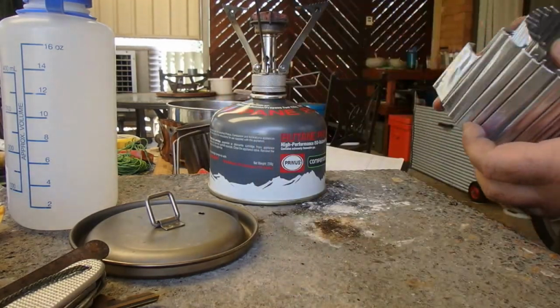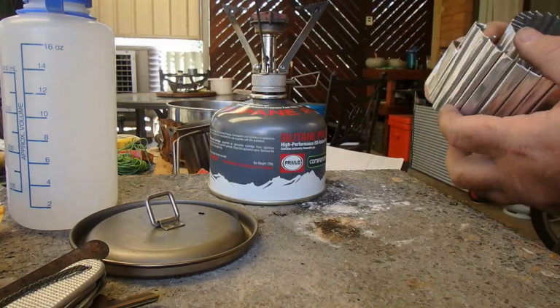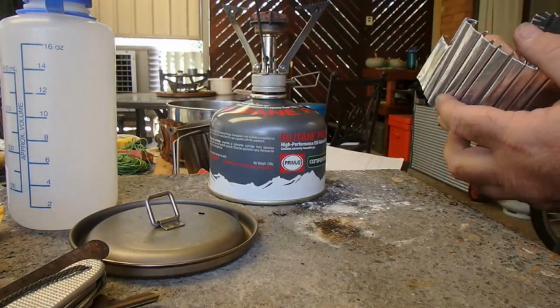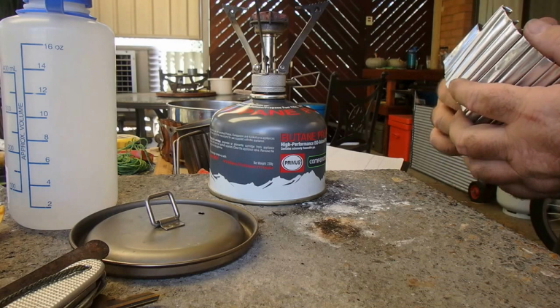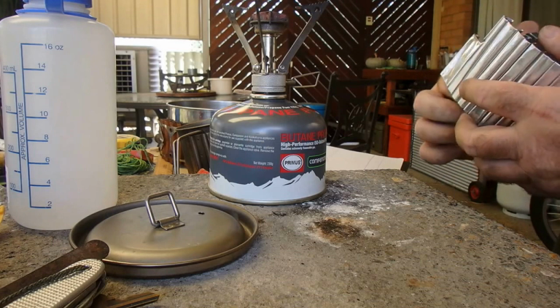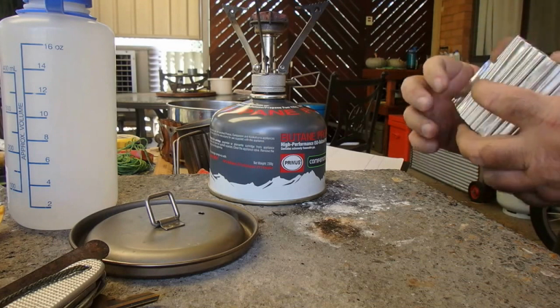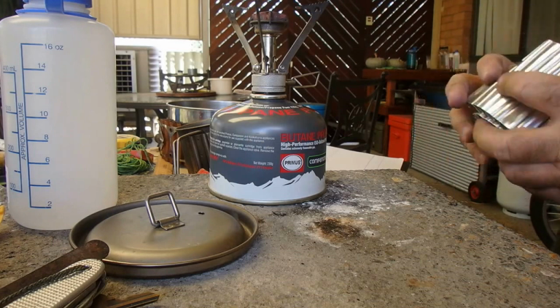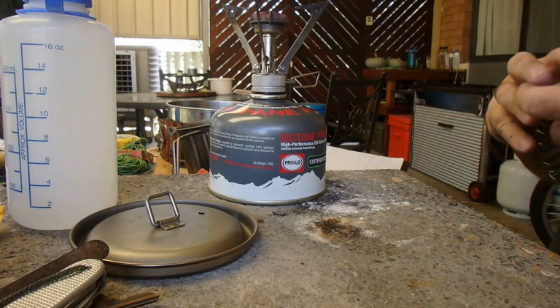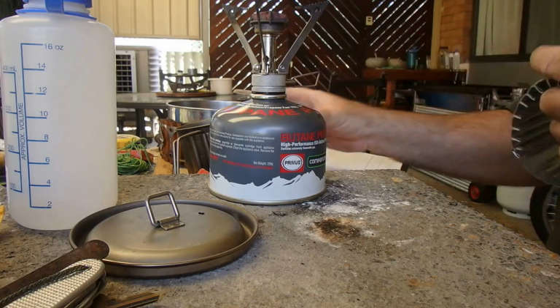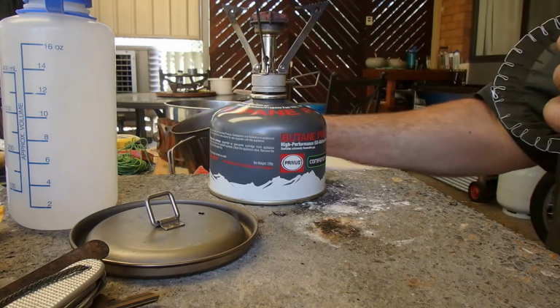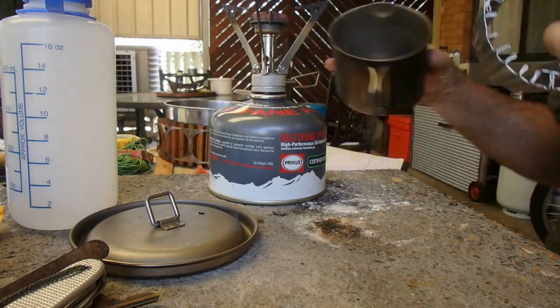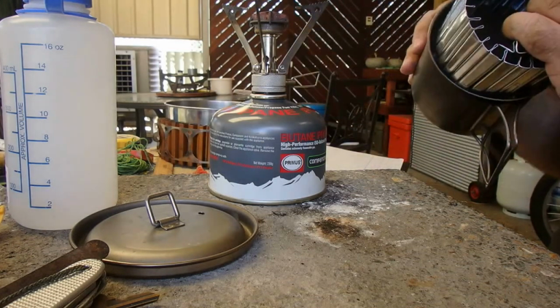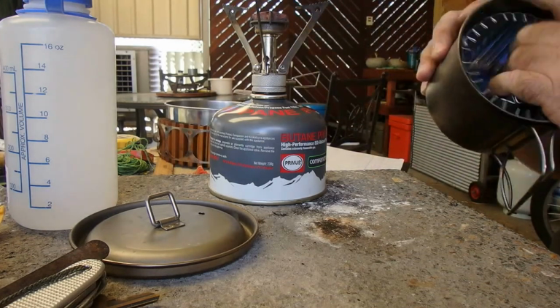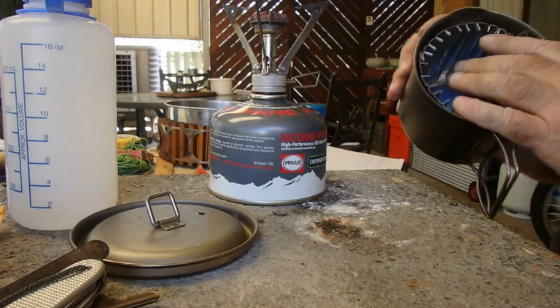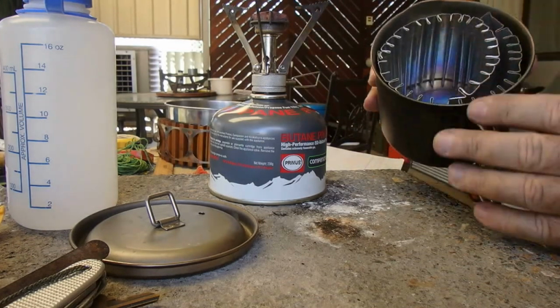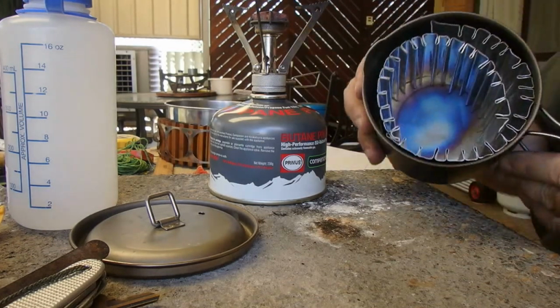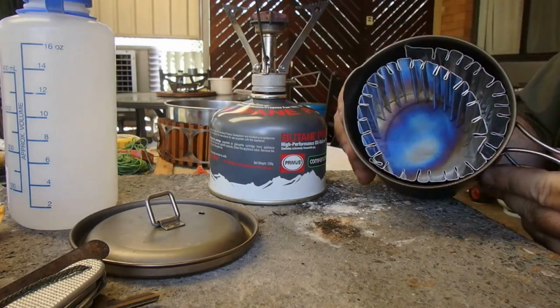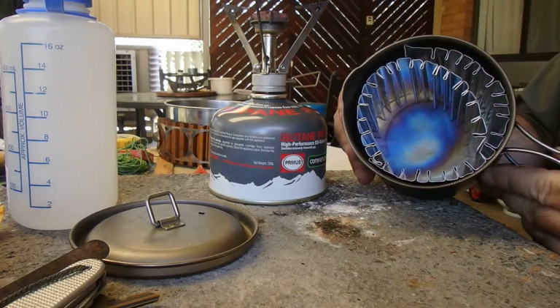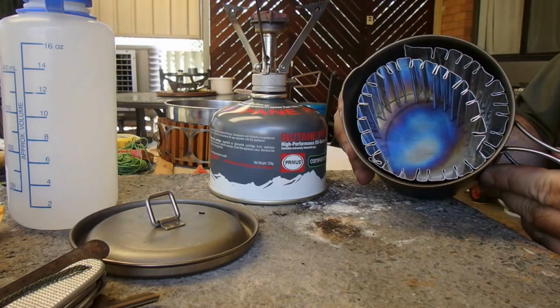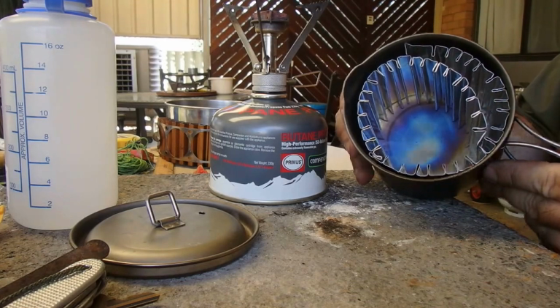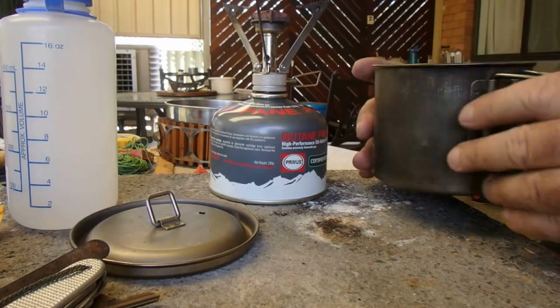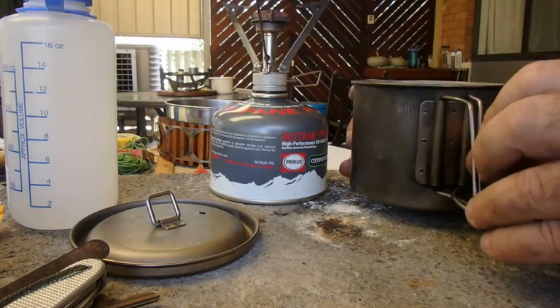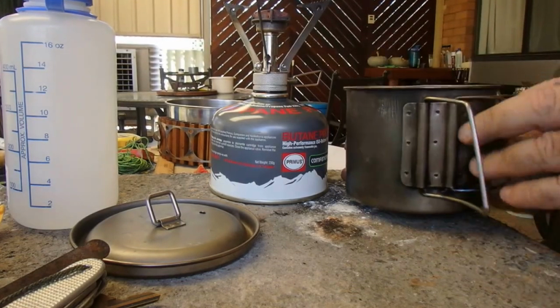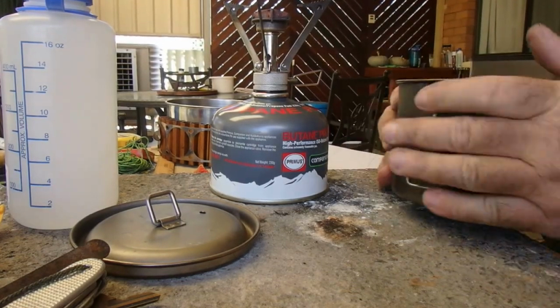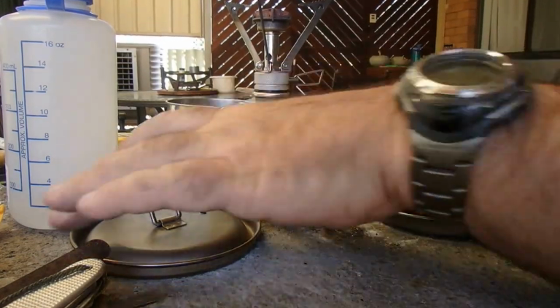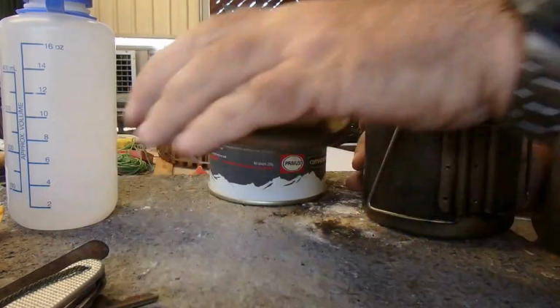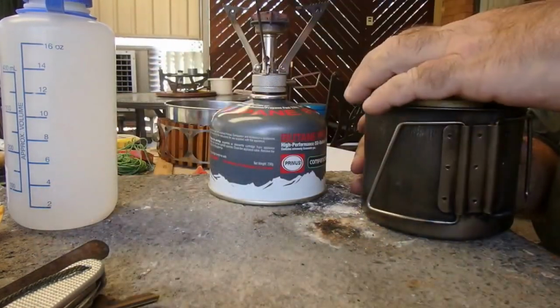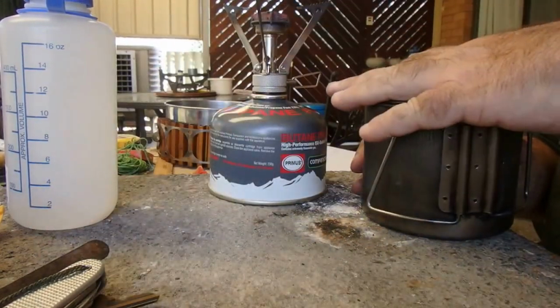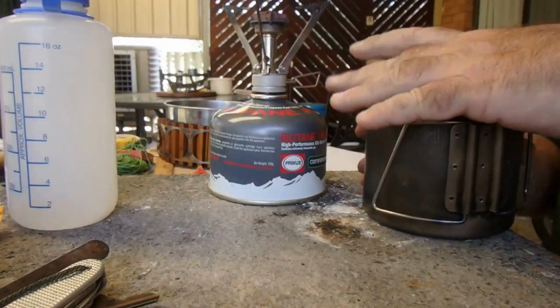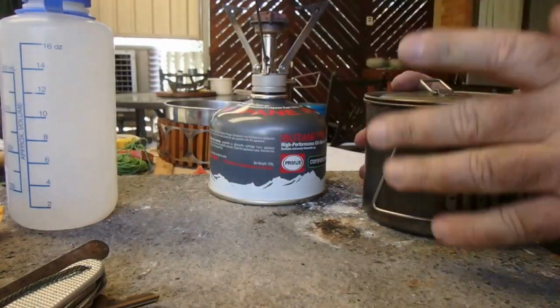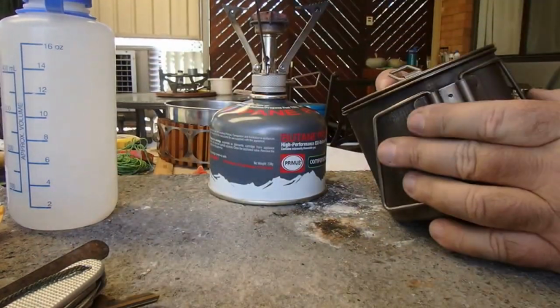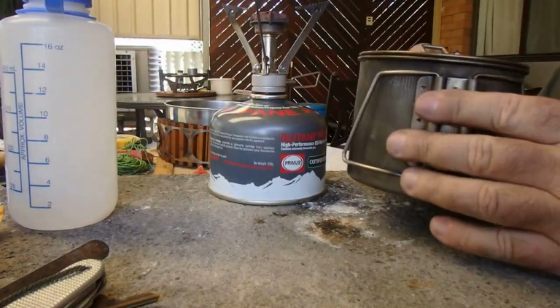I think it's really good. I made it so that you can coil it up, fit it nicely inside the pot, and still get the lid off.